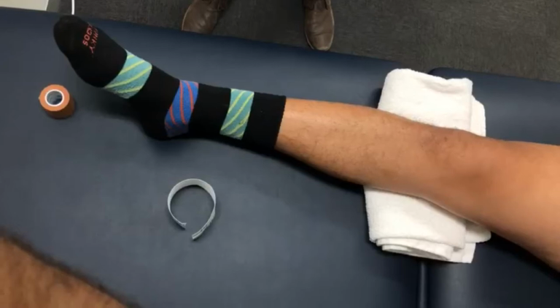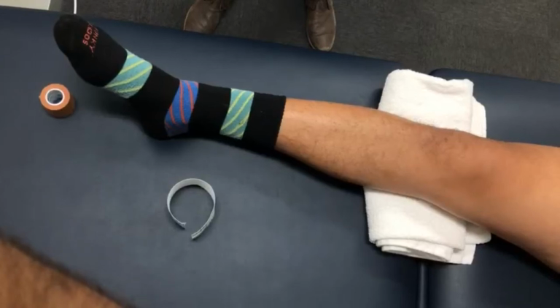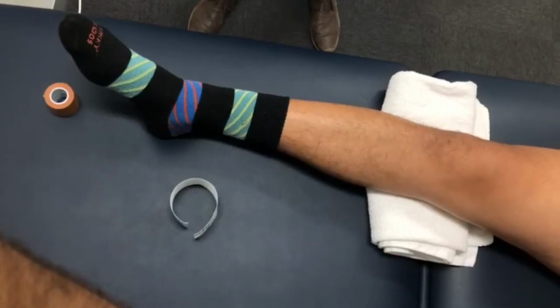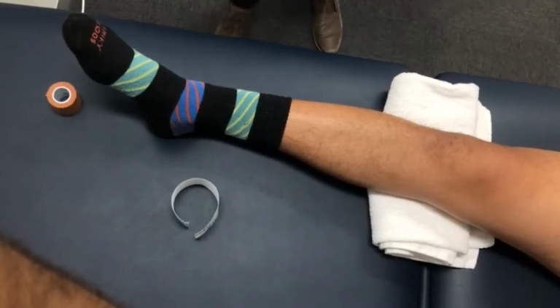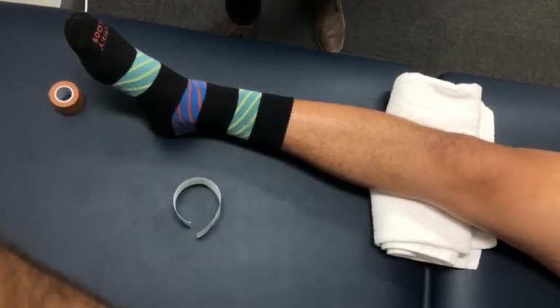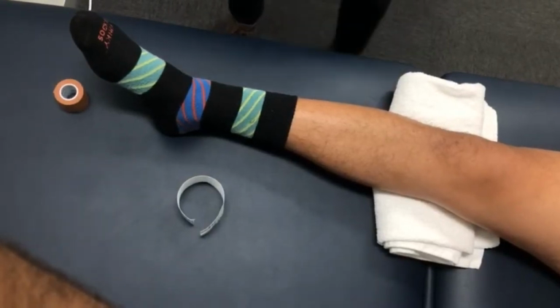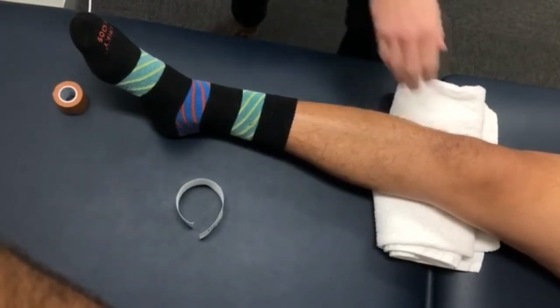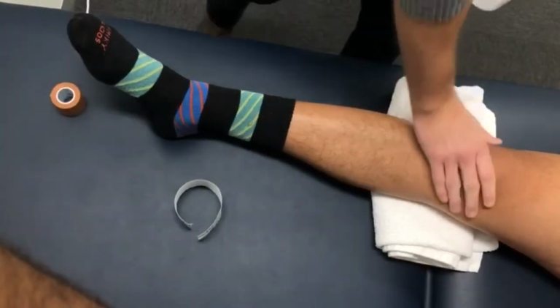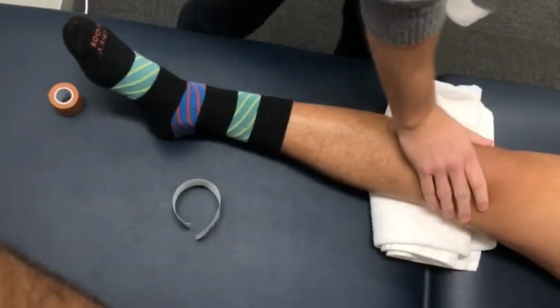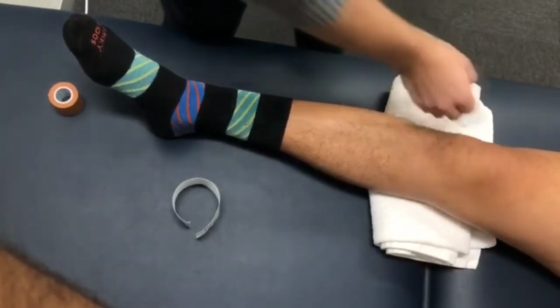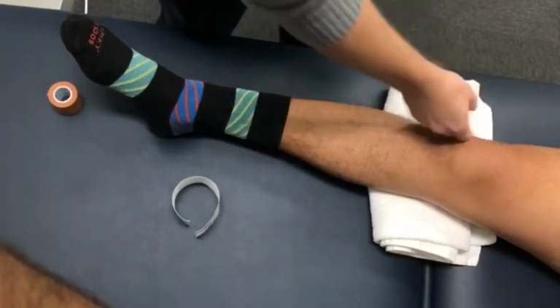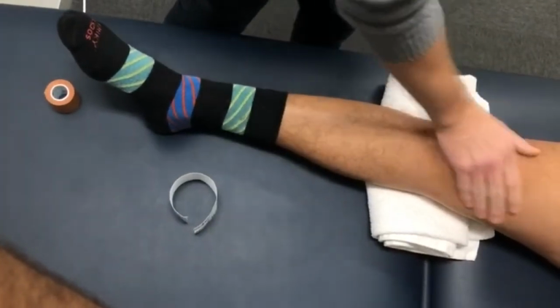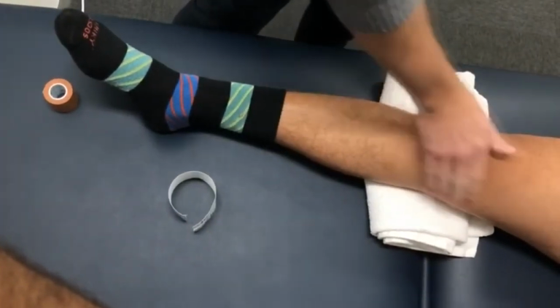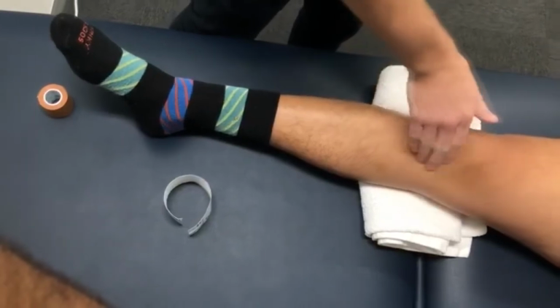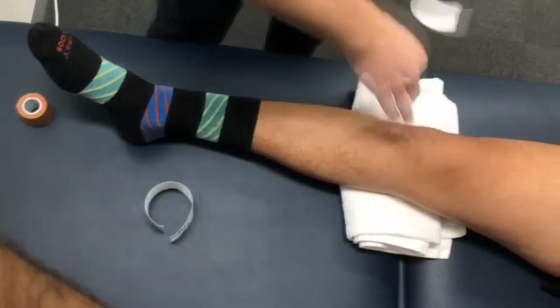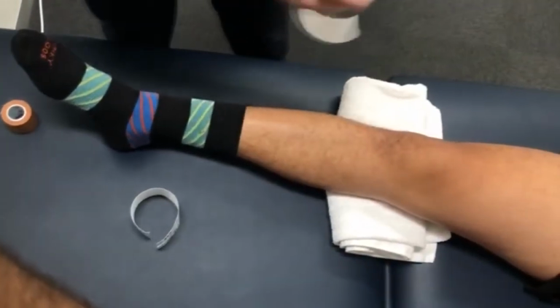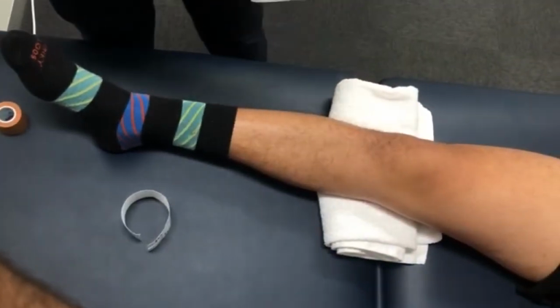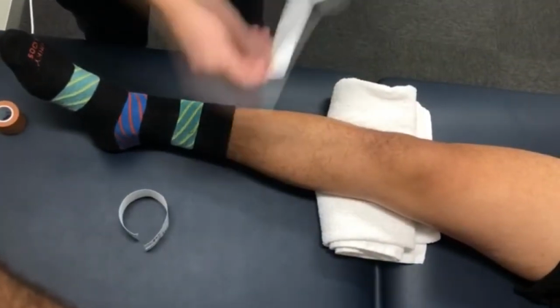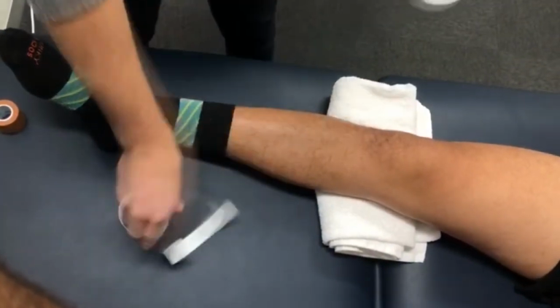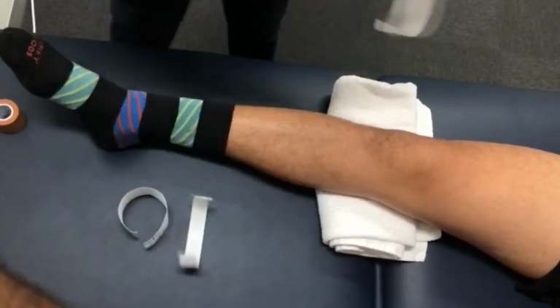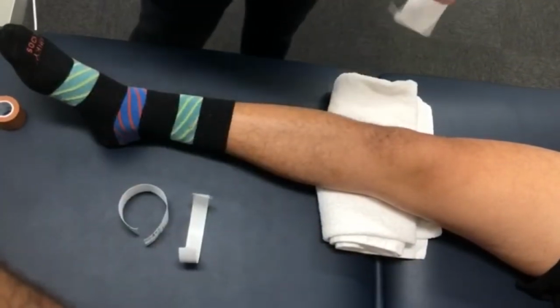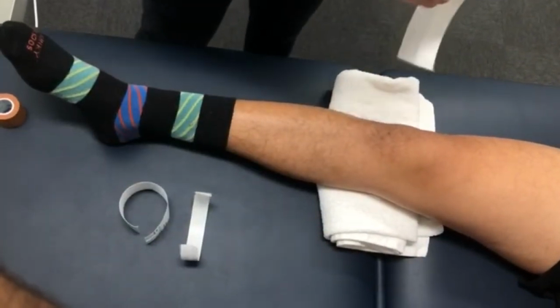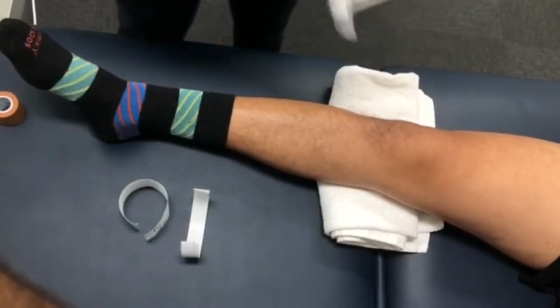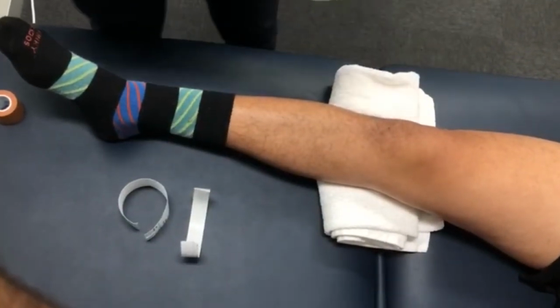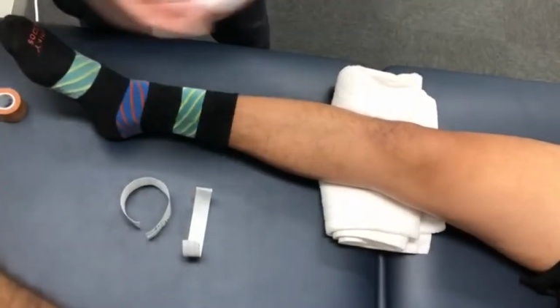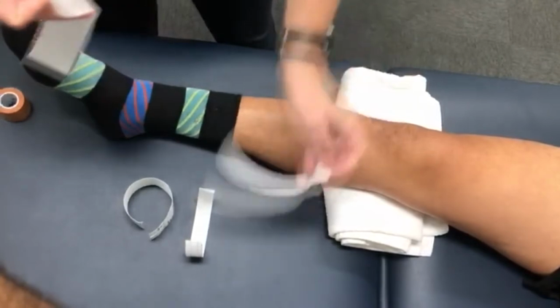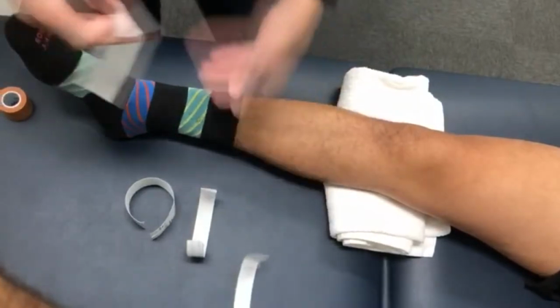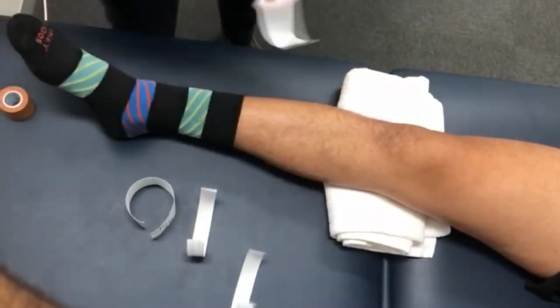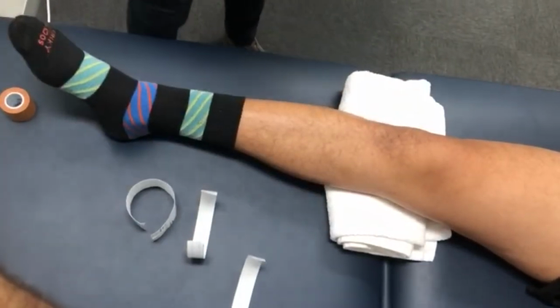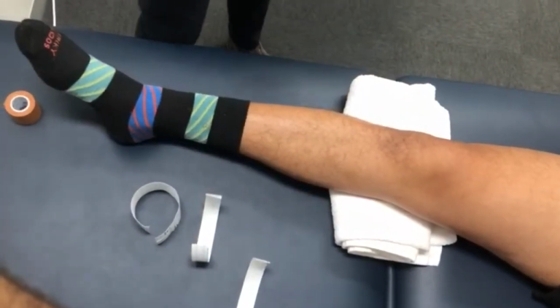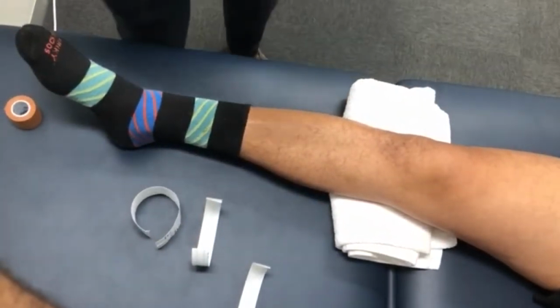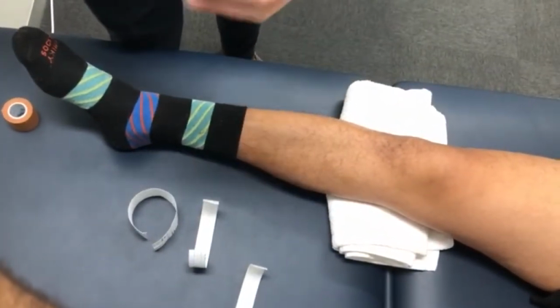Hello everyone, today we're going to be showing you how to tape your knee, namely your kneecap or your patella. What you will need for this is some rigid tape and also some fixamol. The fixamol is optional as it prevents allergic reactions, and therefore we recommend it.